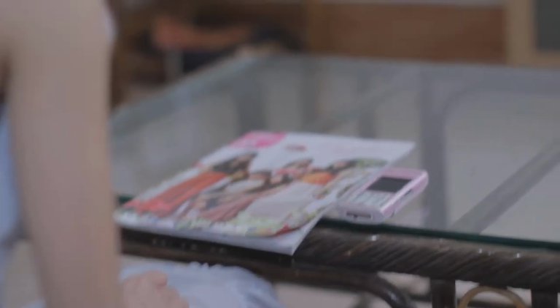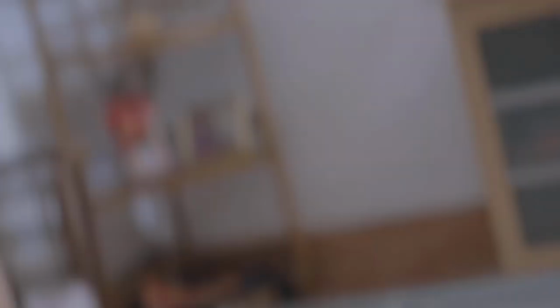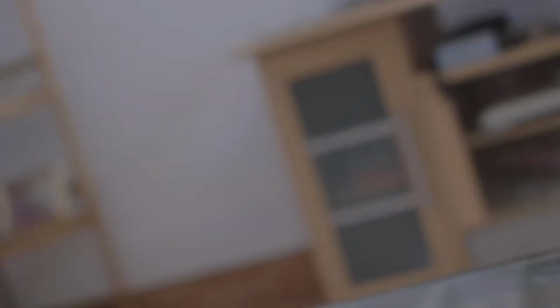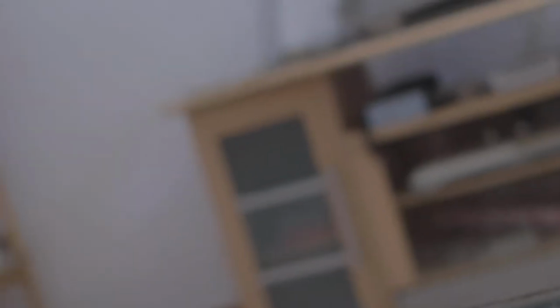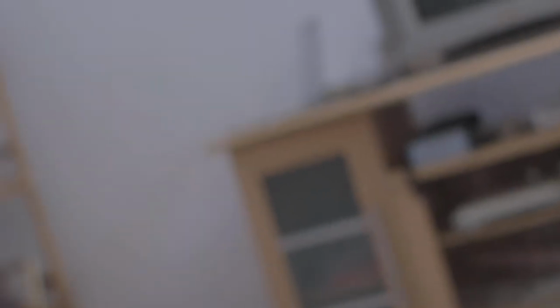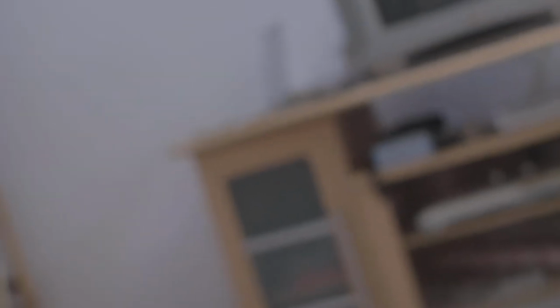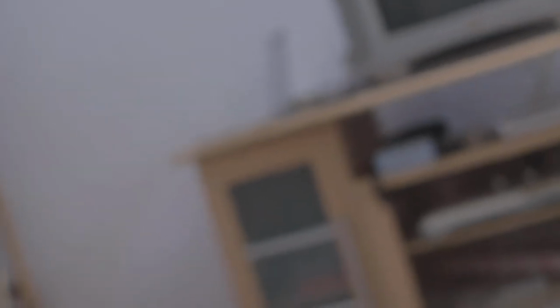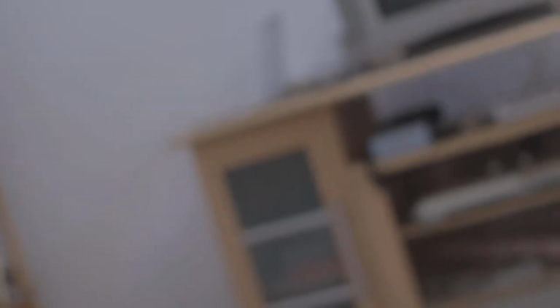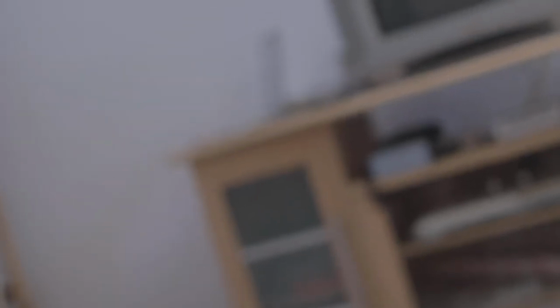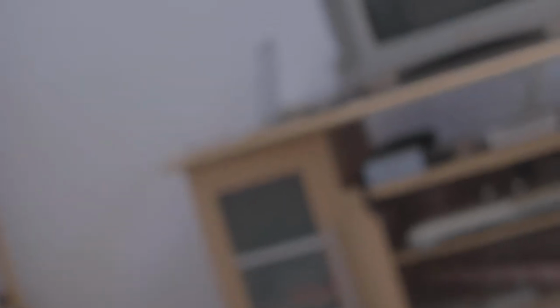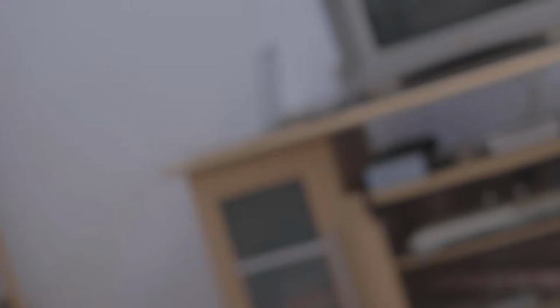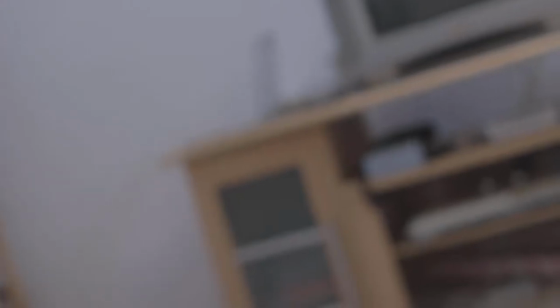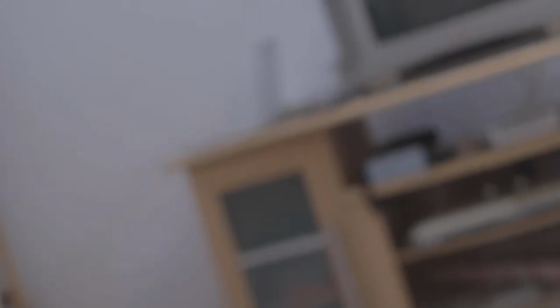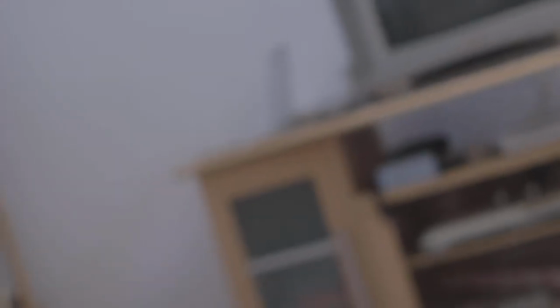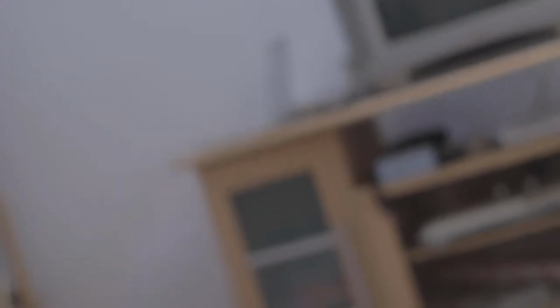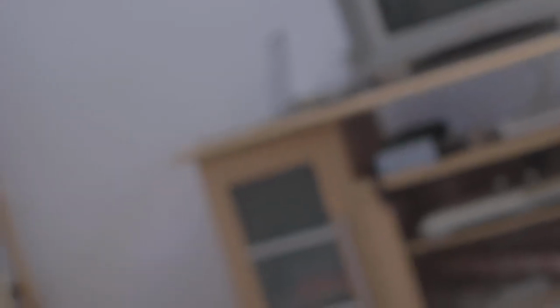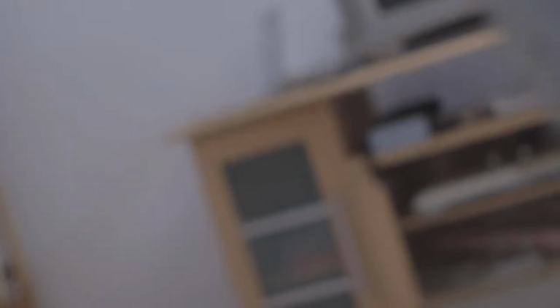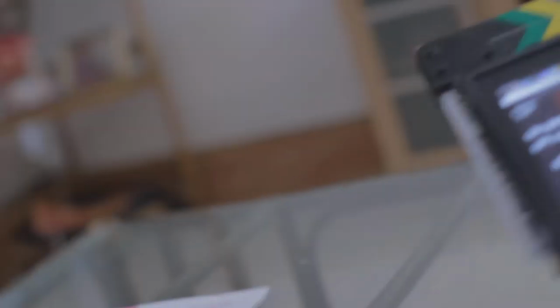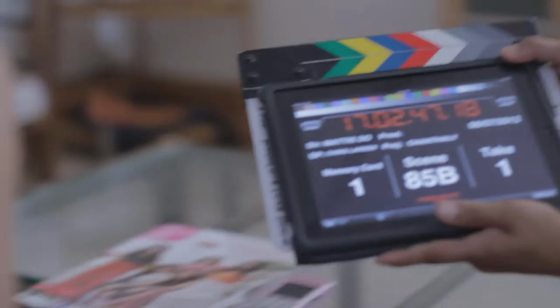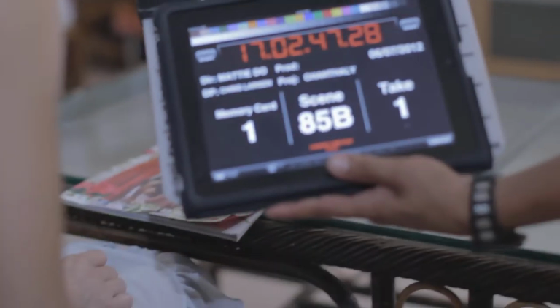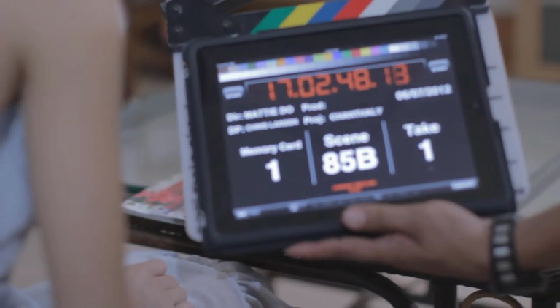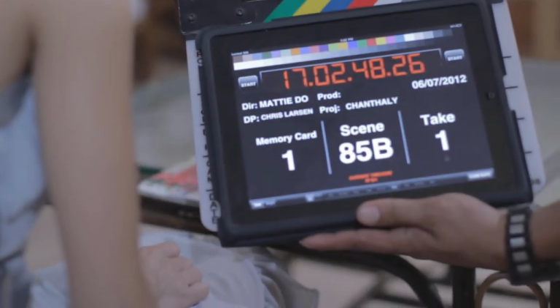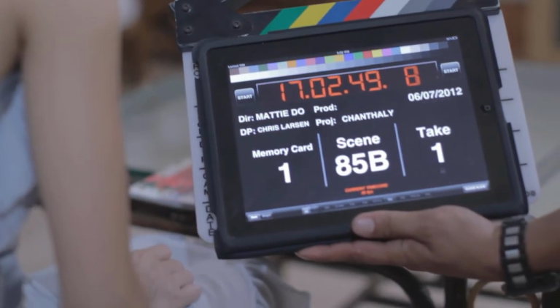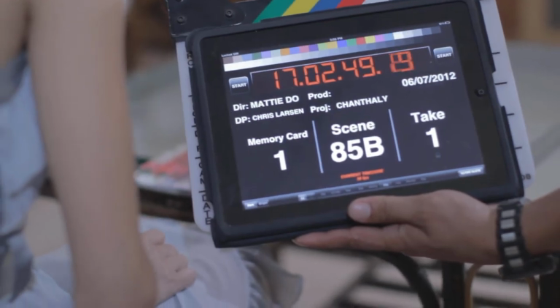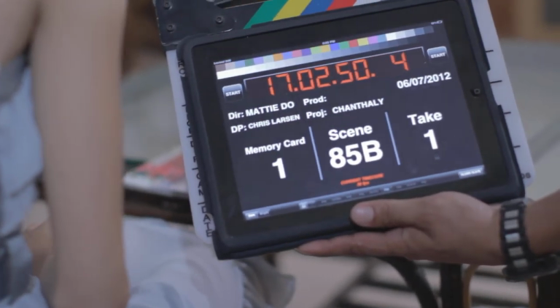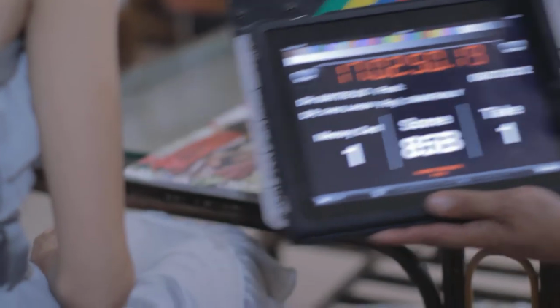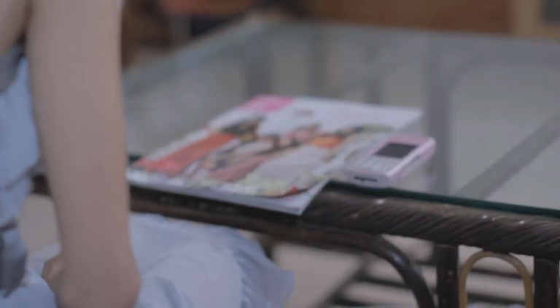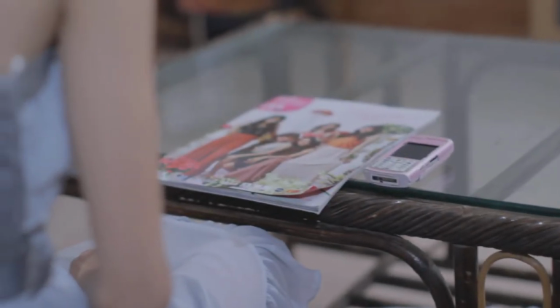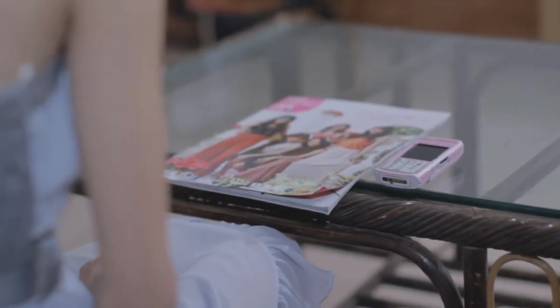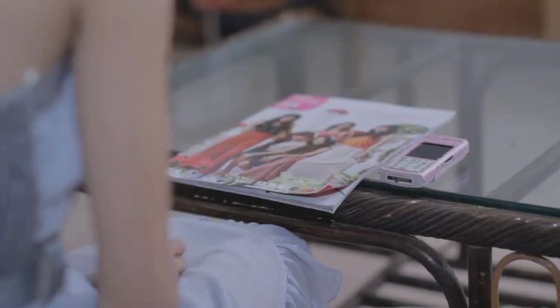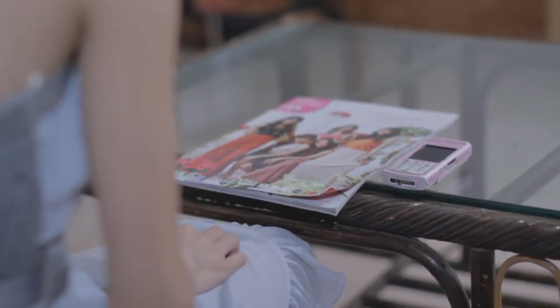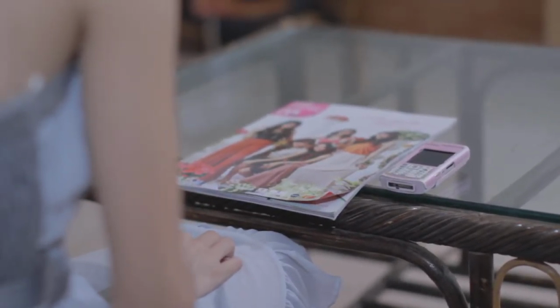It gets more complicated. AB1-2 minus 3. 85B take 1. Action.